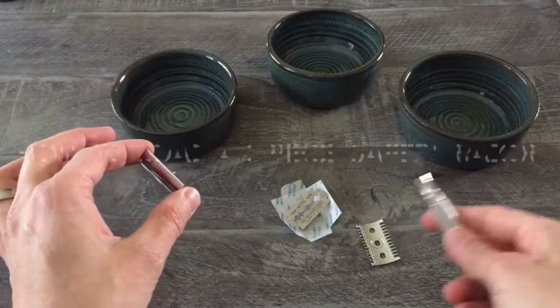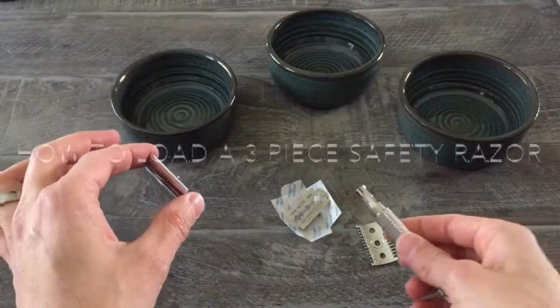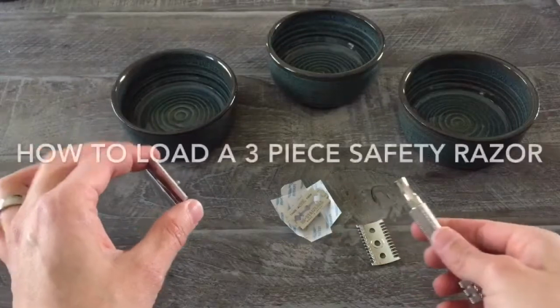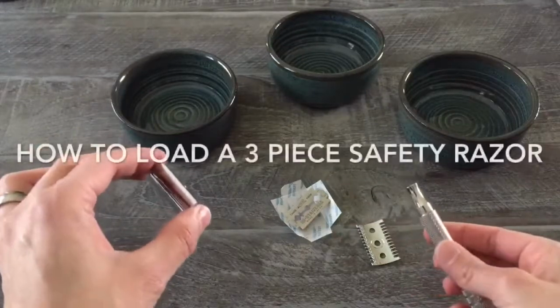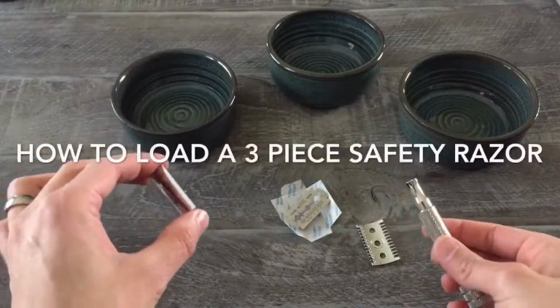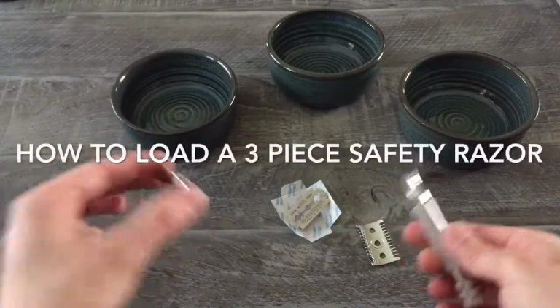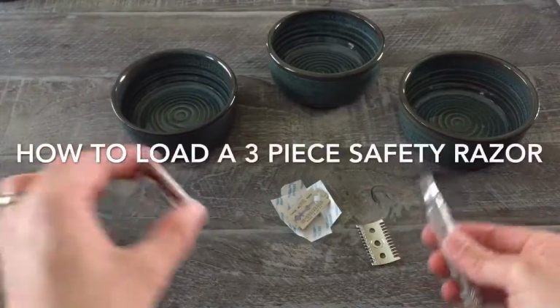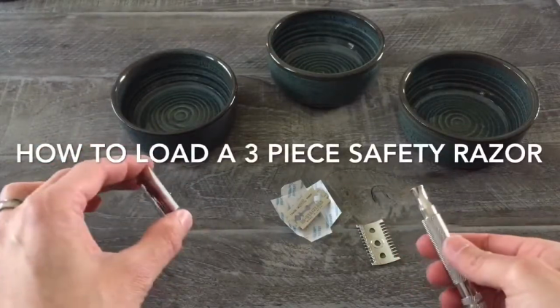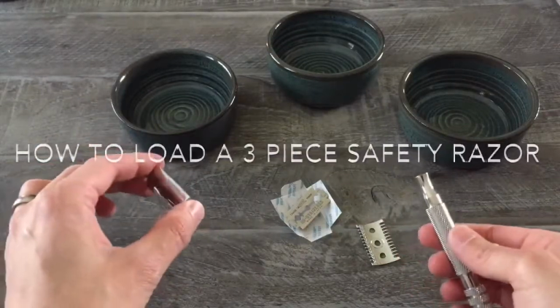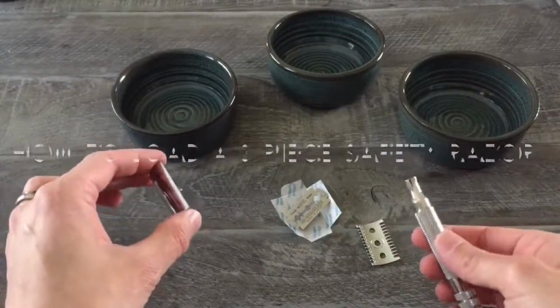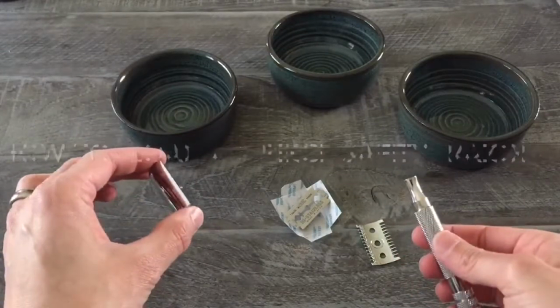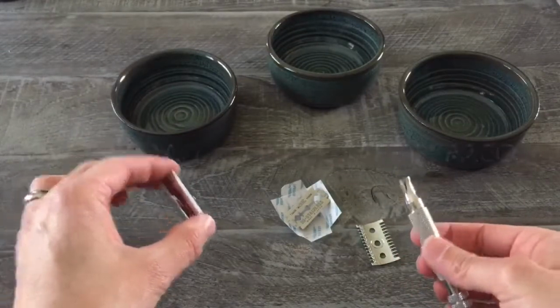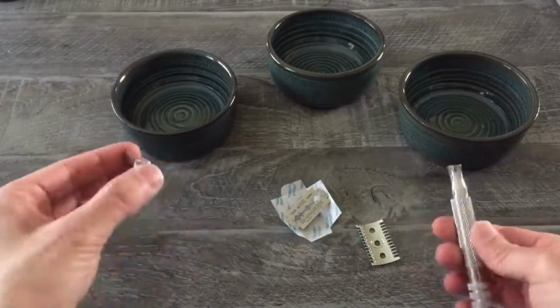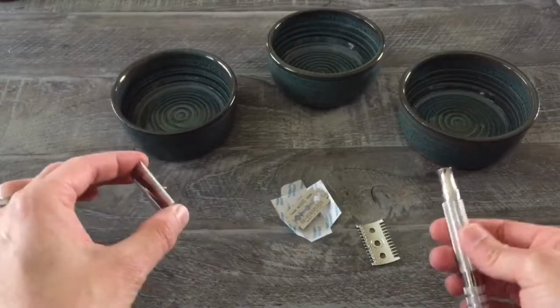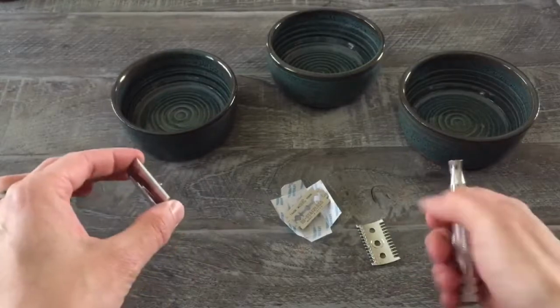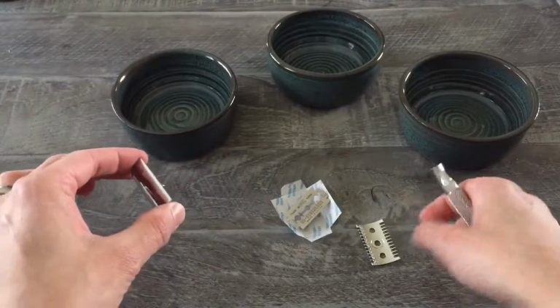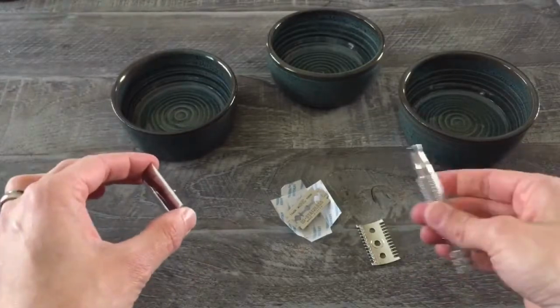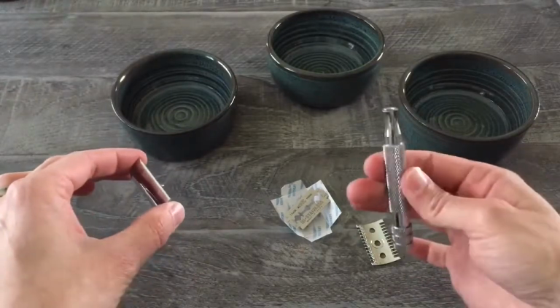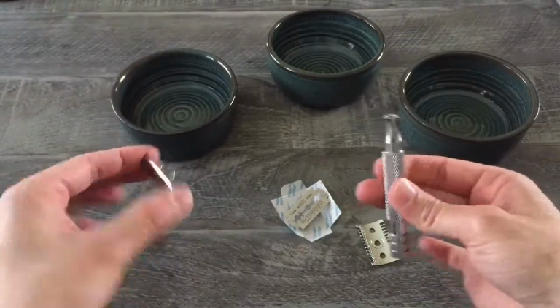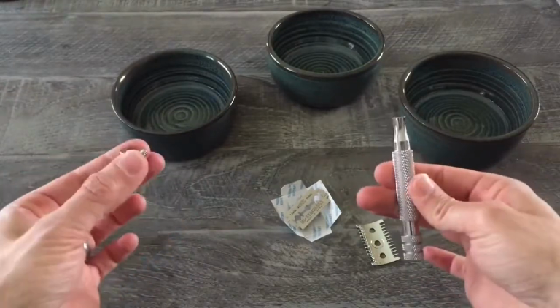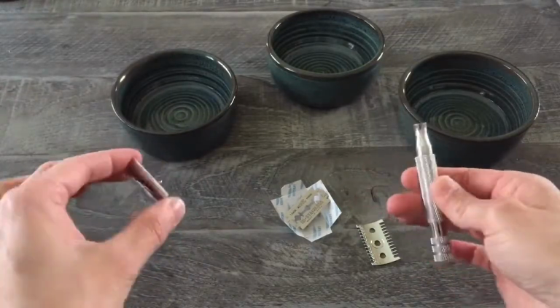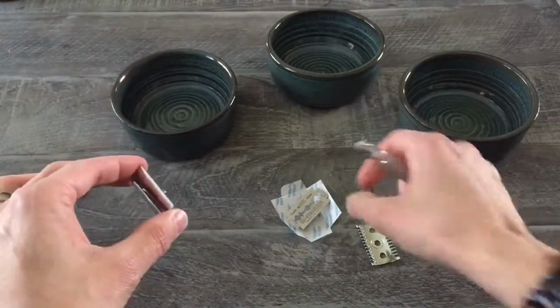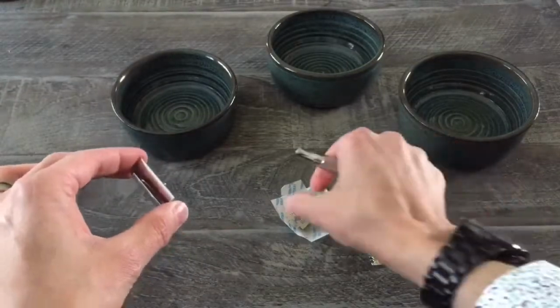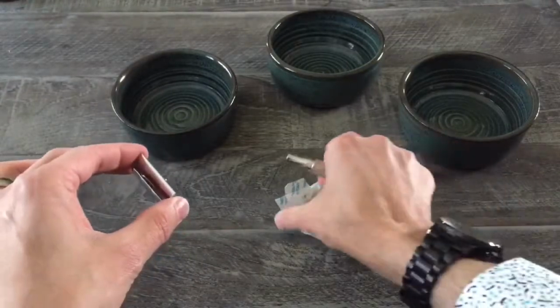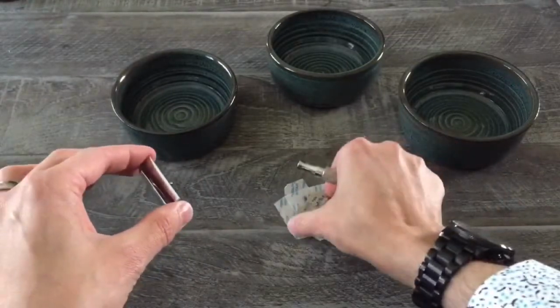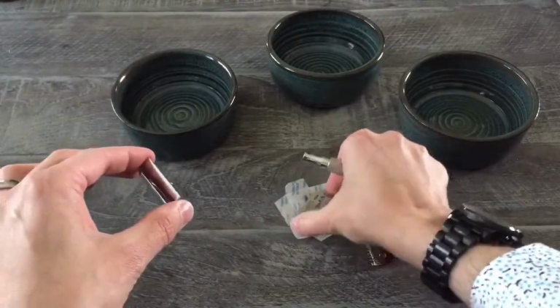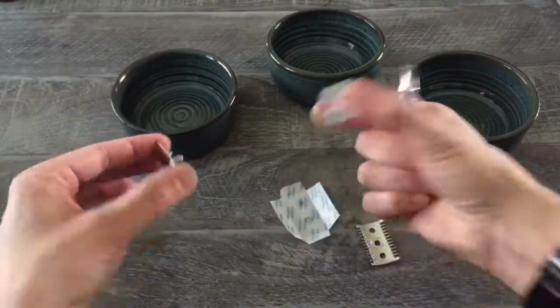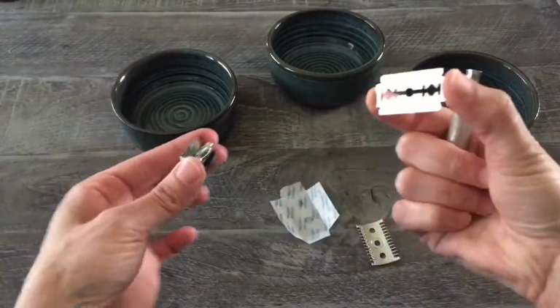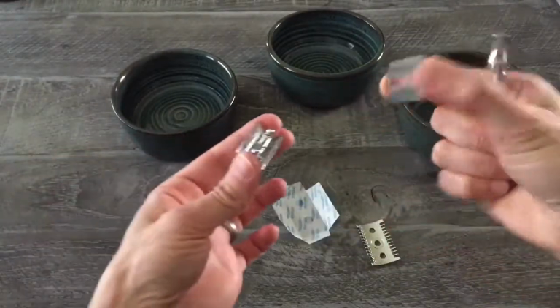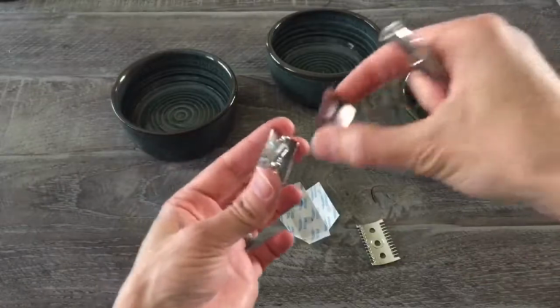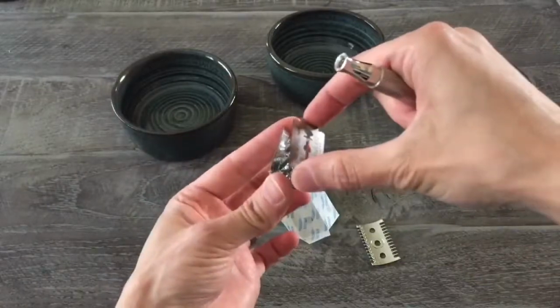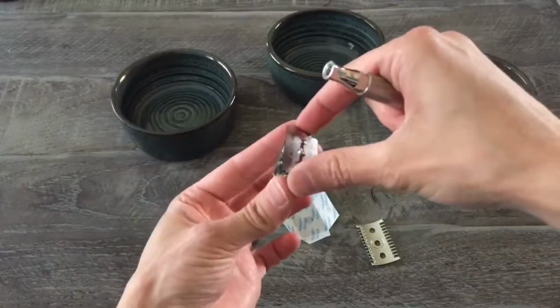I'm often asked at classes how you load a three-piece safety razor, so I thought I'd do a quick demo. I've got a typical three-piece safety razor here, and I'm going to take the double-edged safety razor blade.